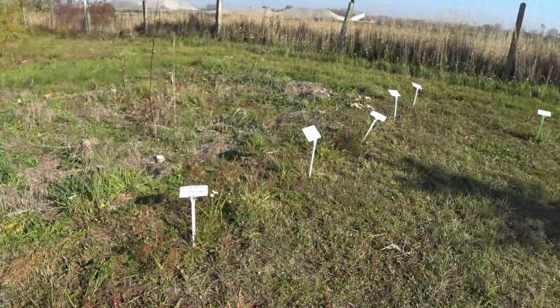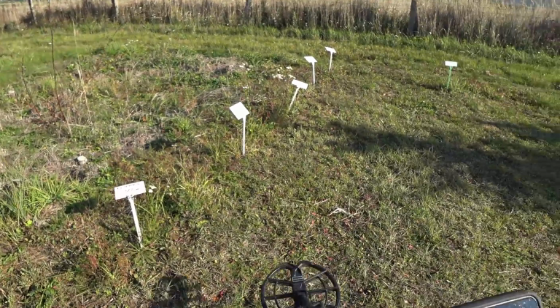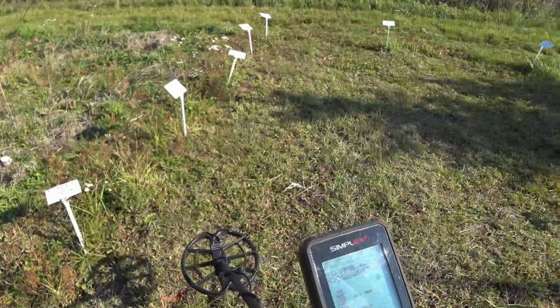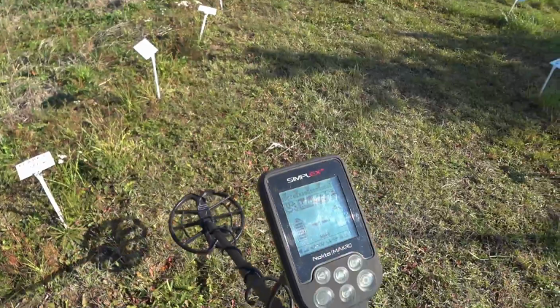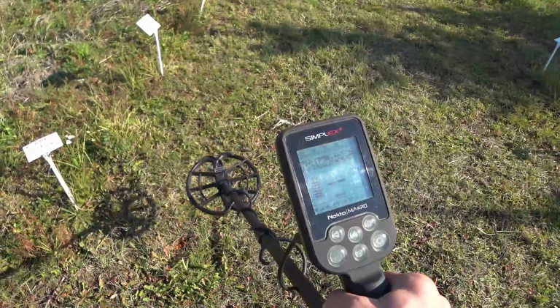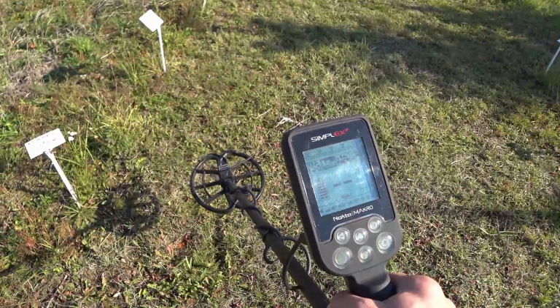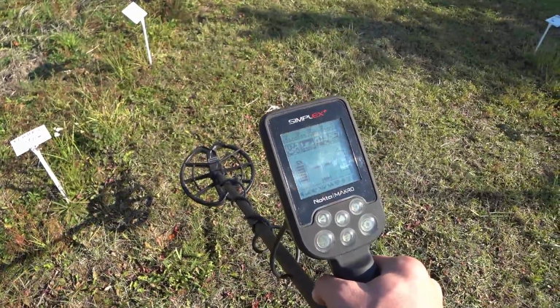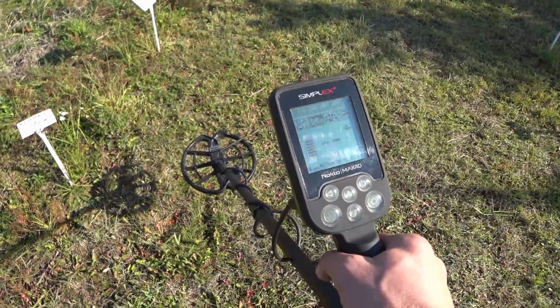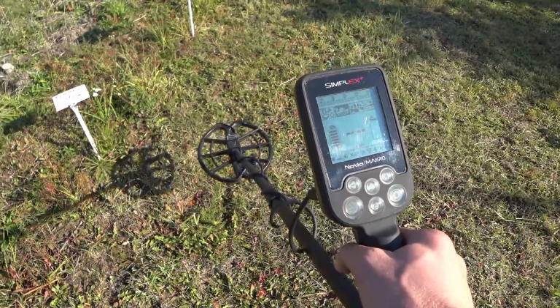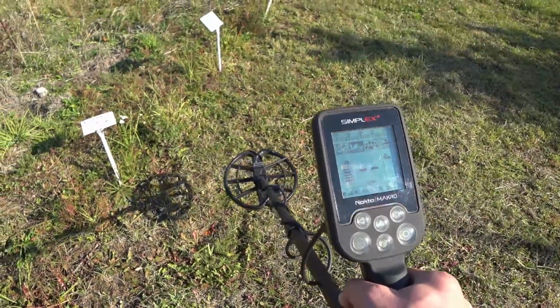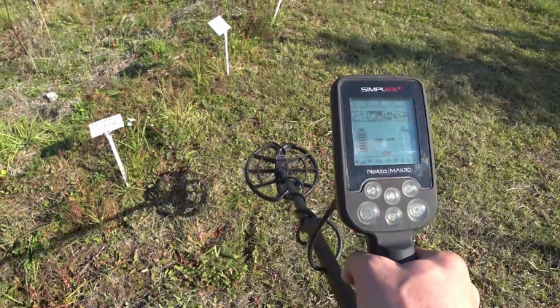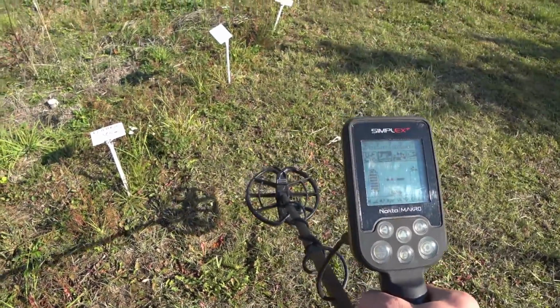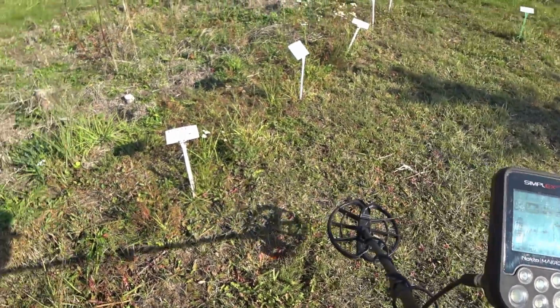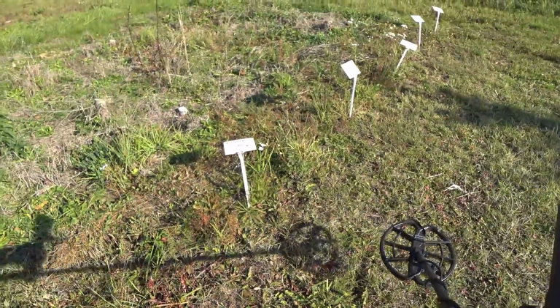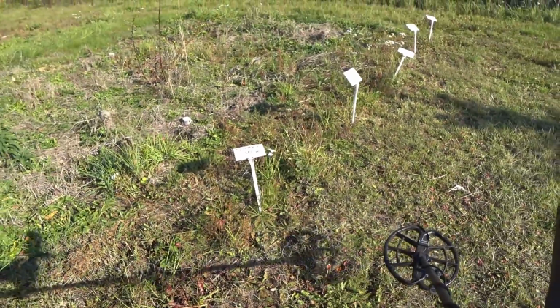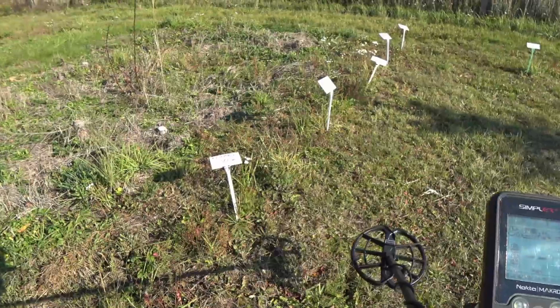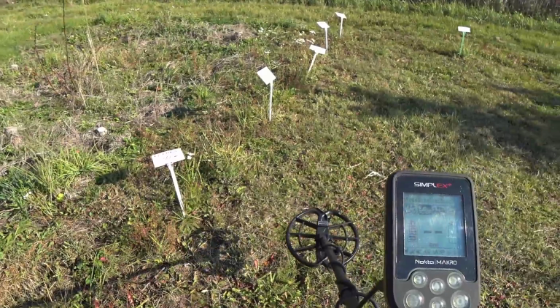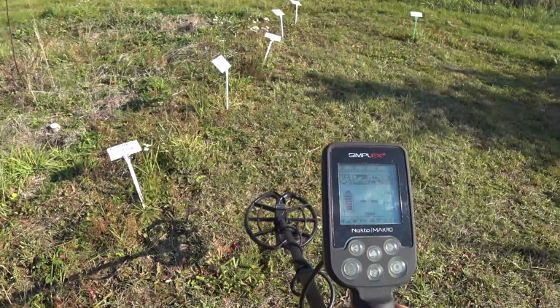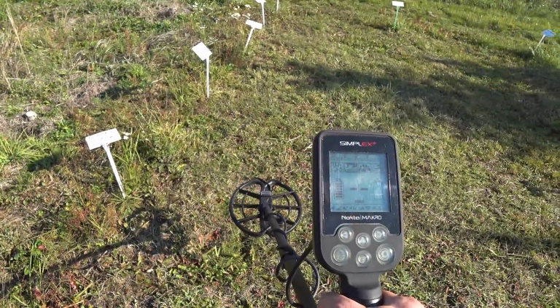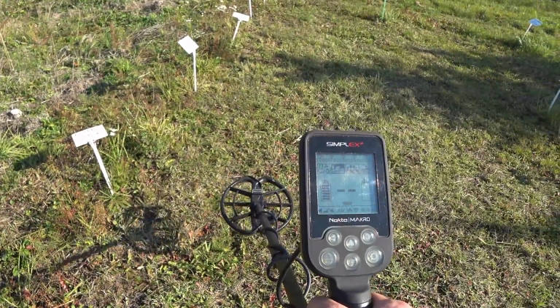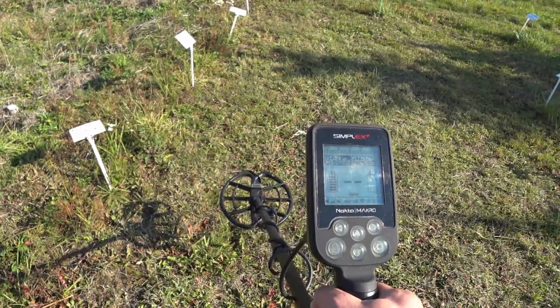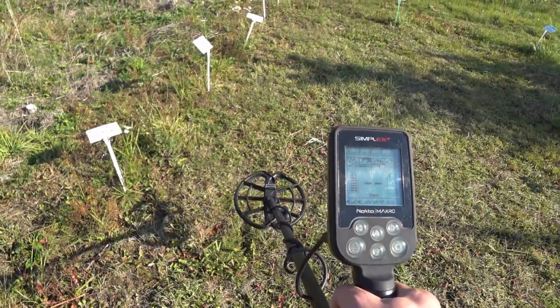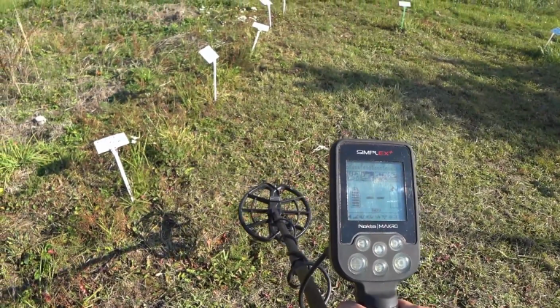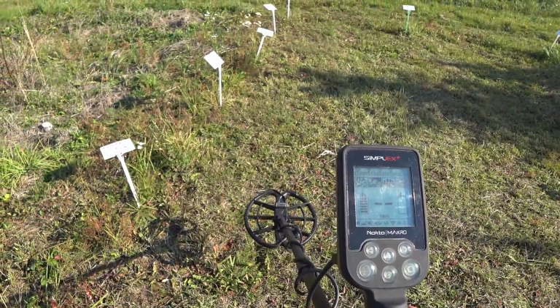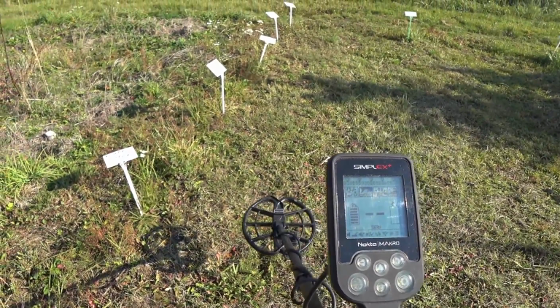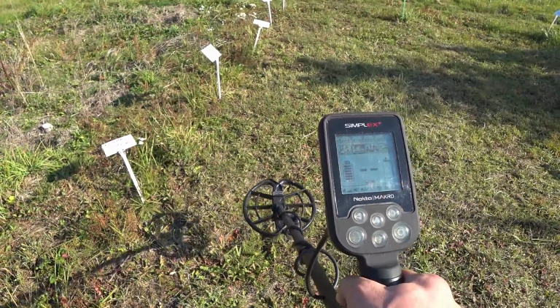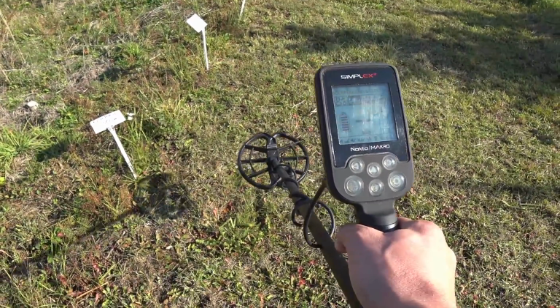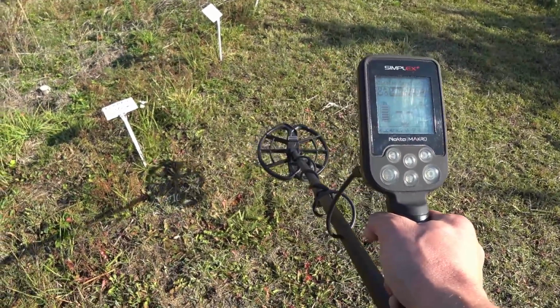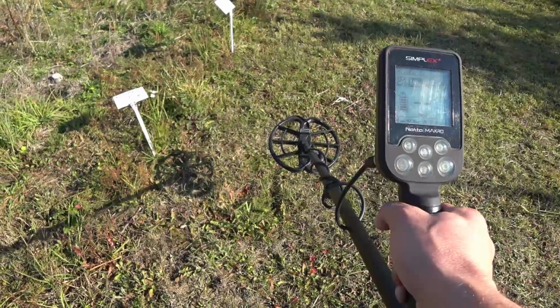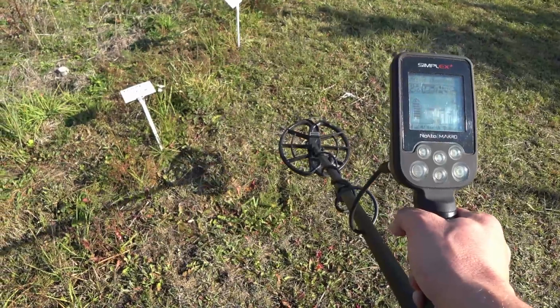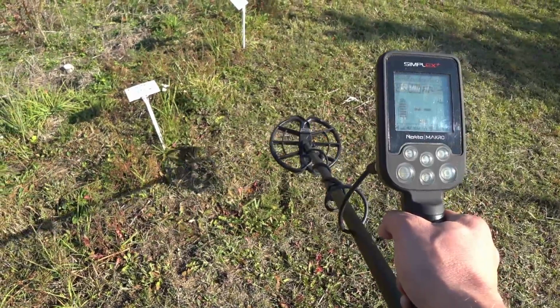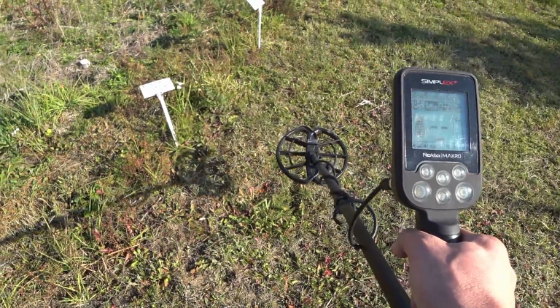Hello. Nokta Makro Simplex depth test for large objects such as Great War belt buckles, helmets, and pots full of coins. We will start with the belt buckles.